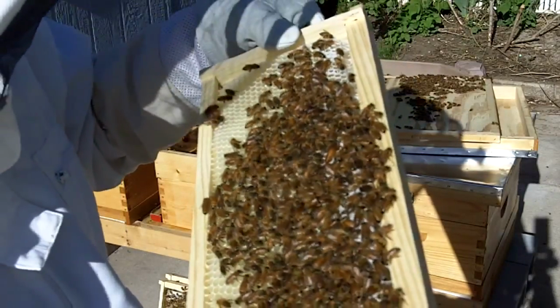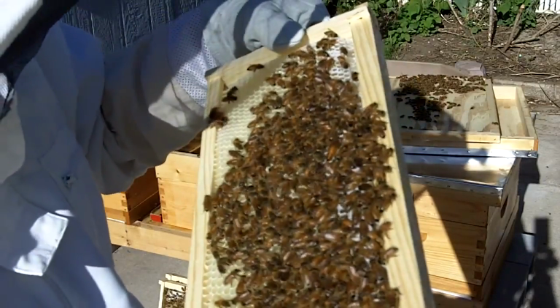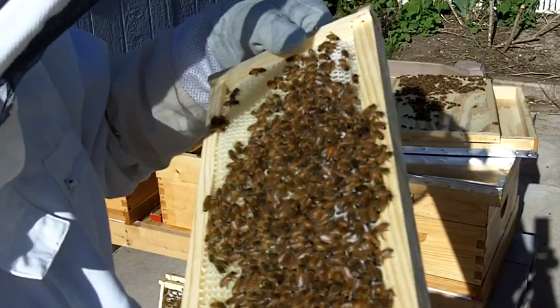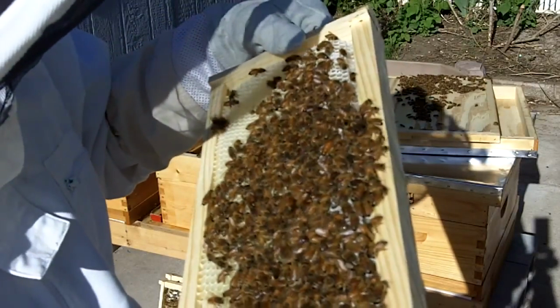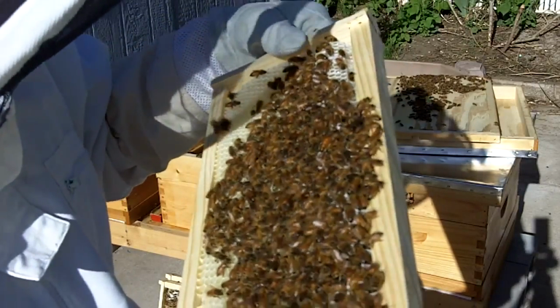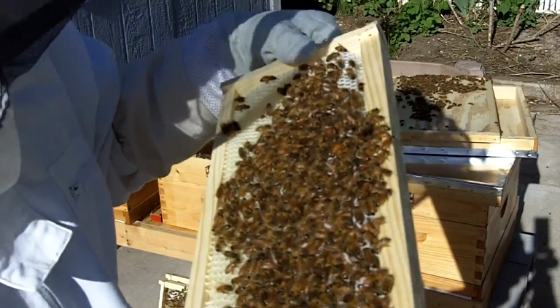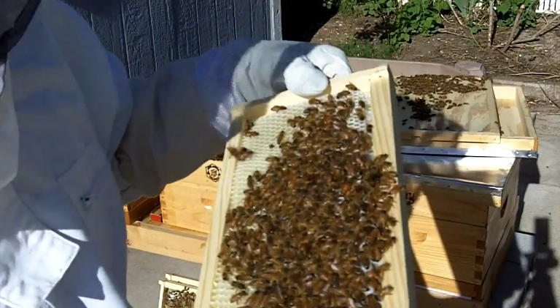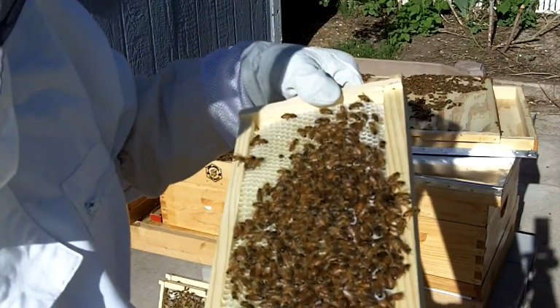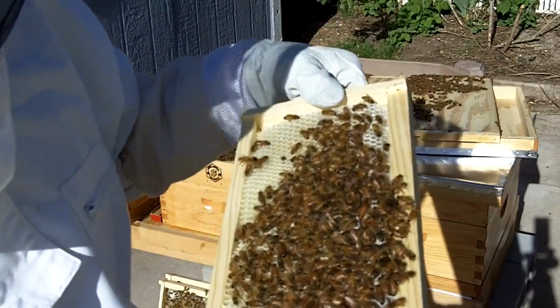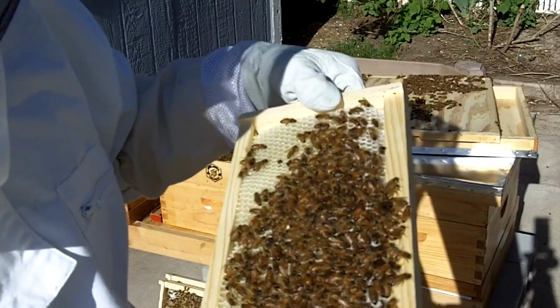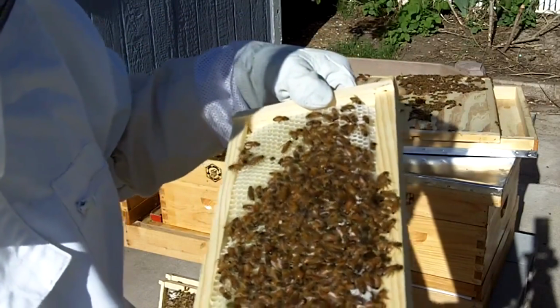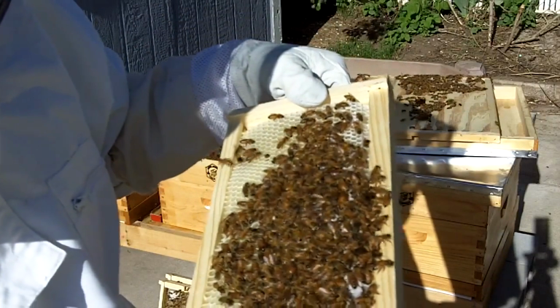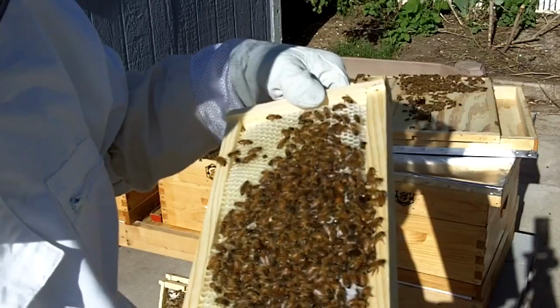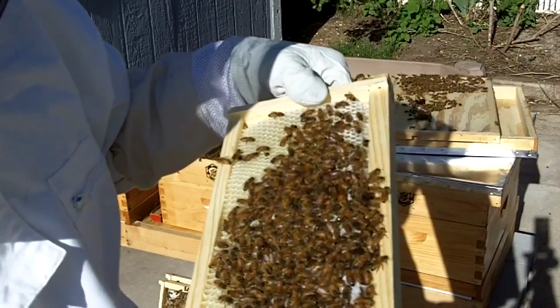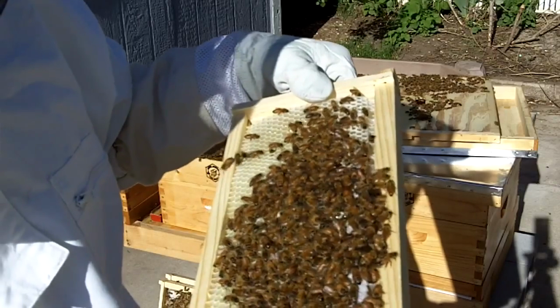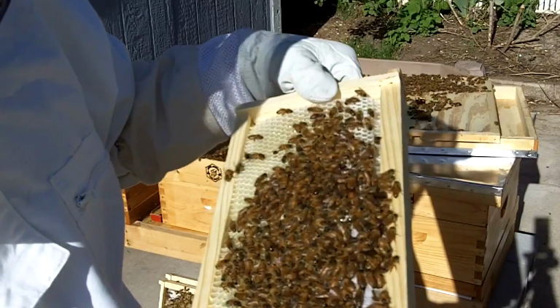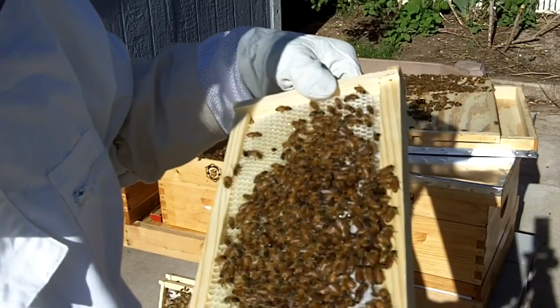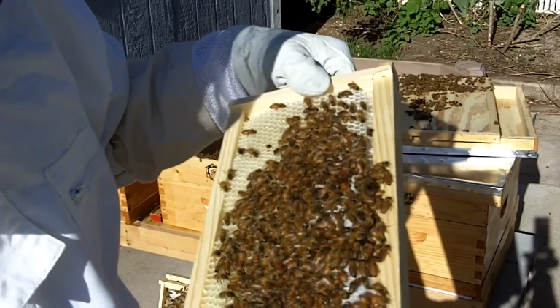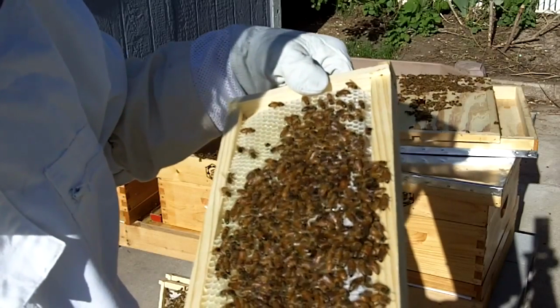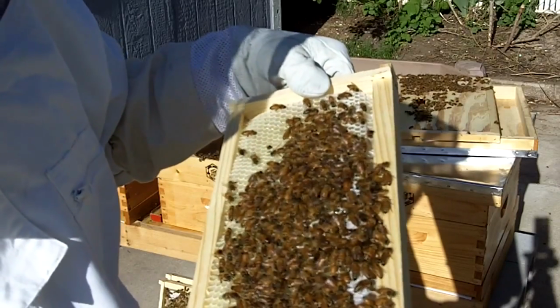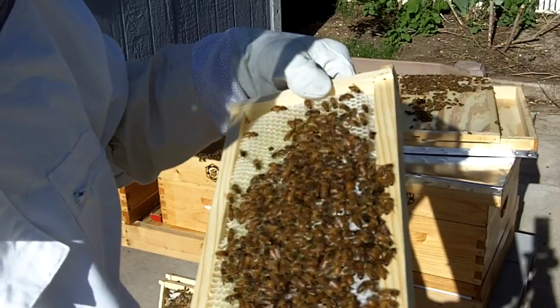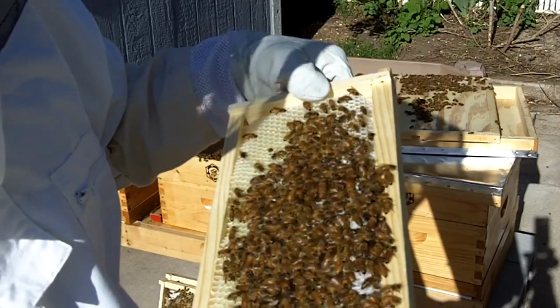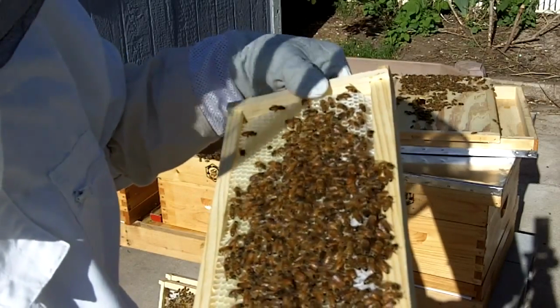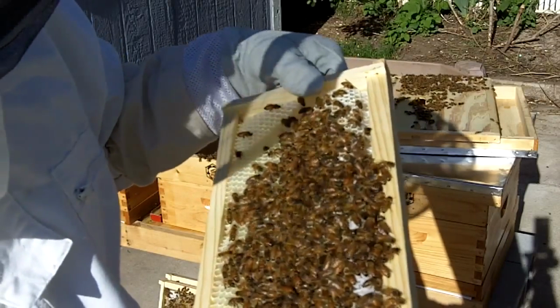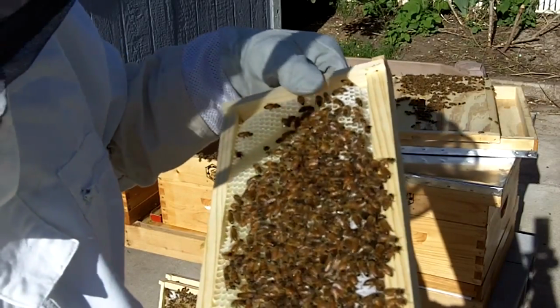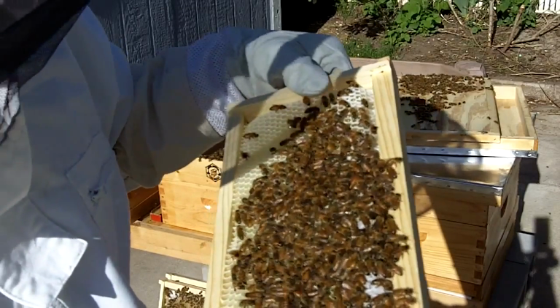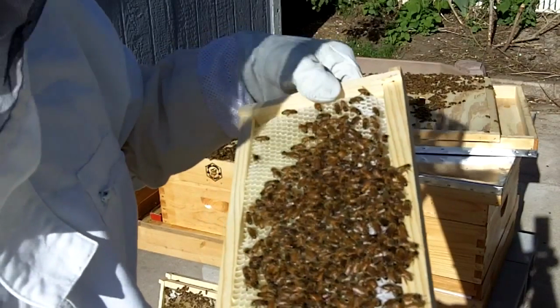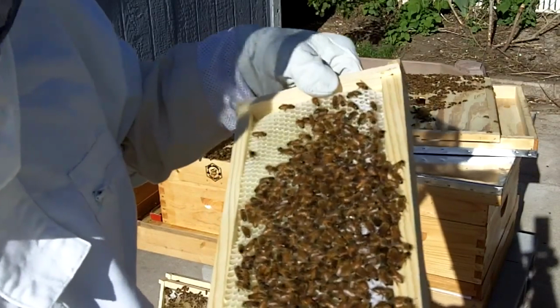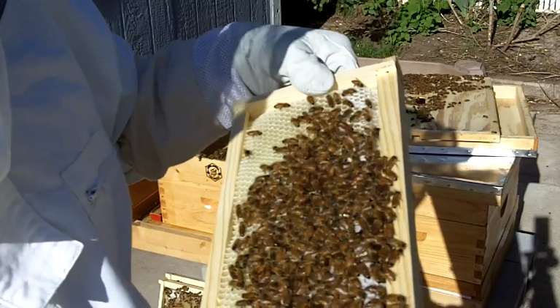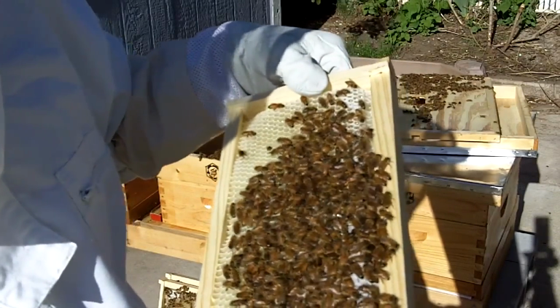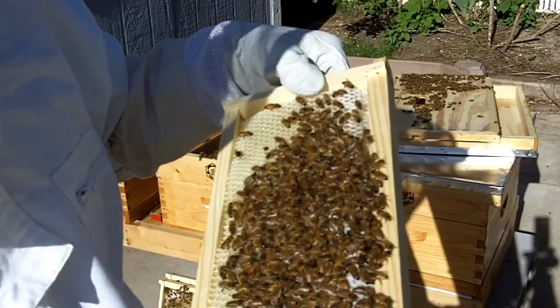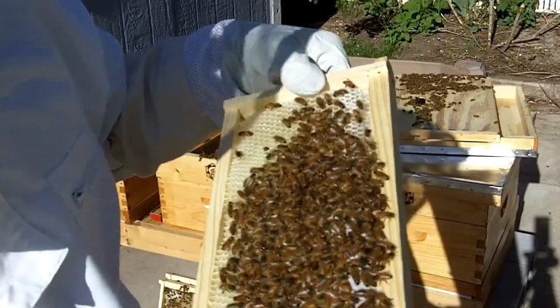I'll go ahead and put this one back and then fill up the feeder later because I don't have any food right now, so I'll have to do that tomorrow.